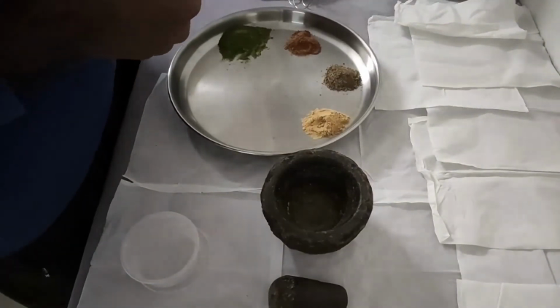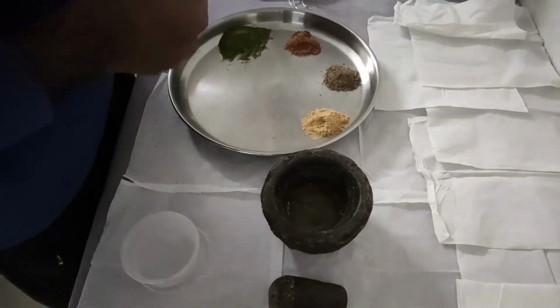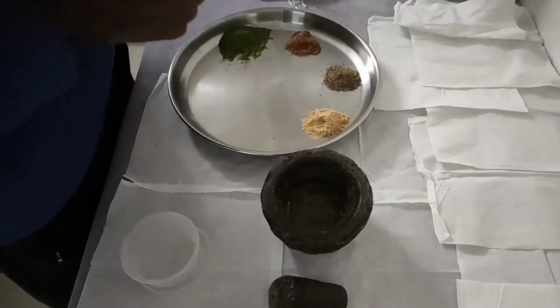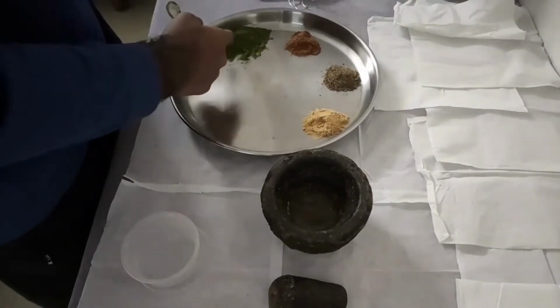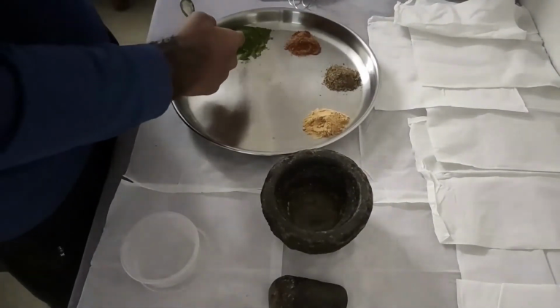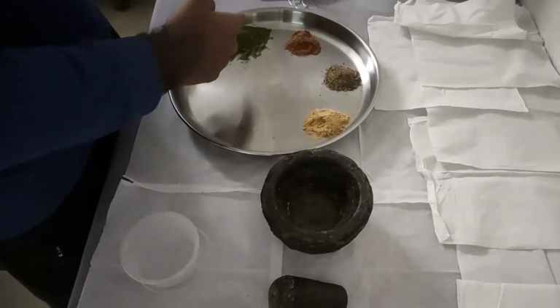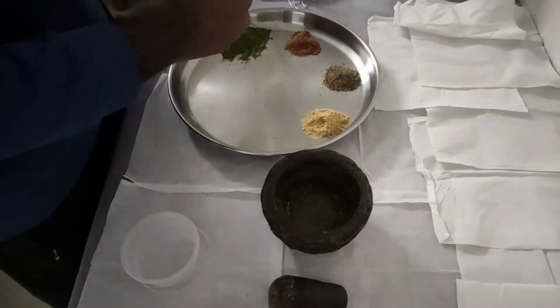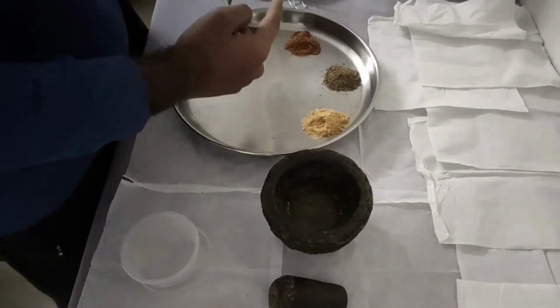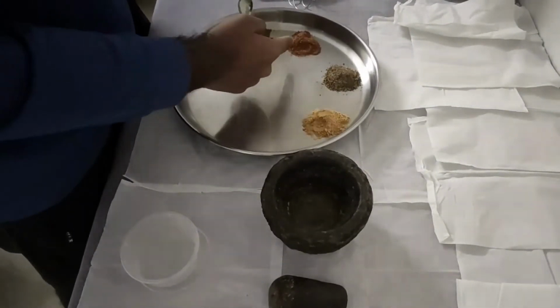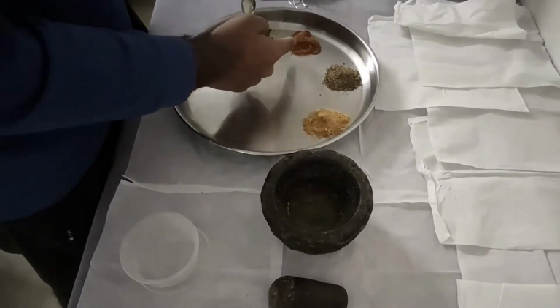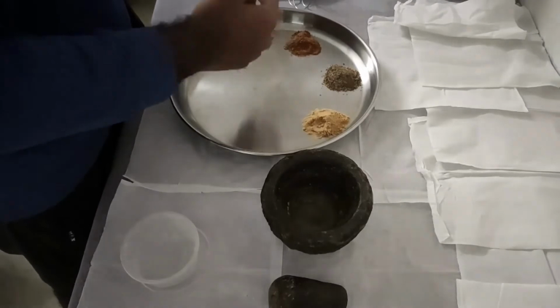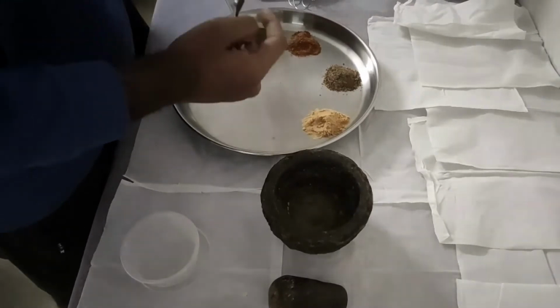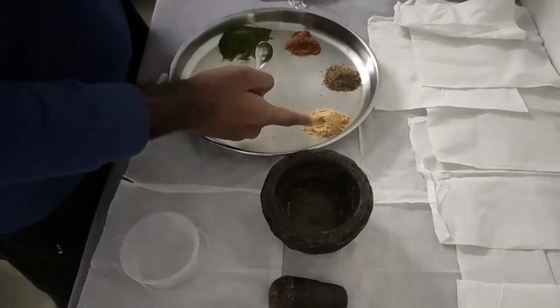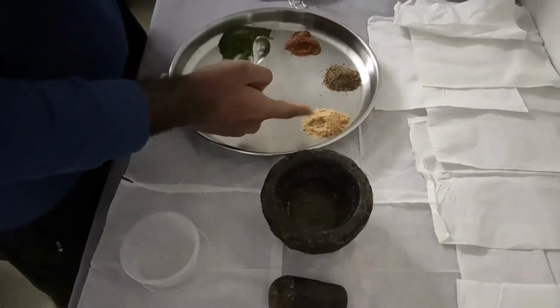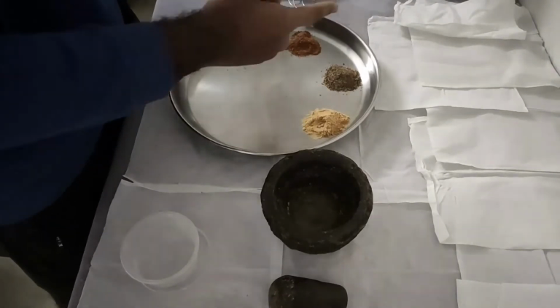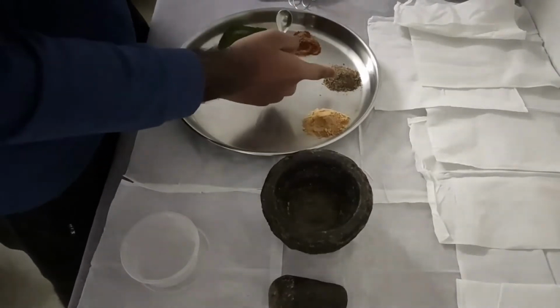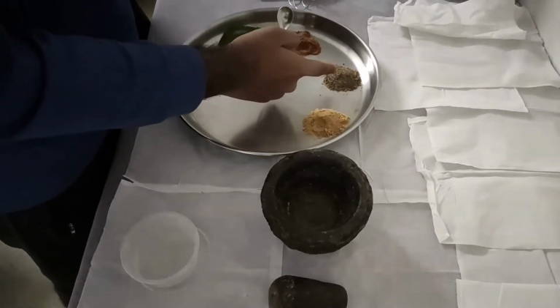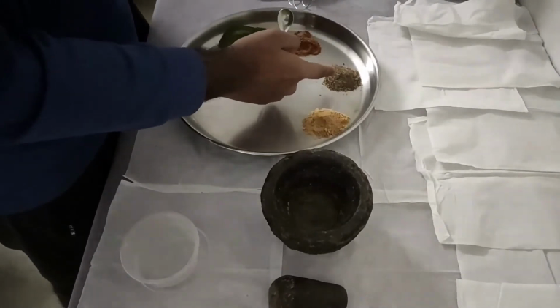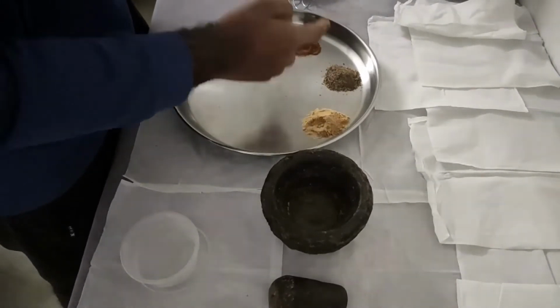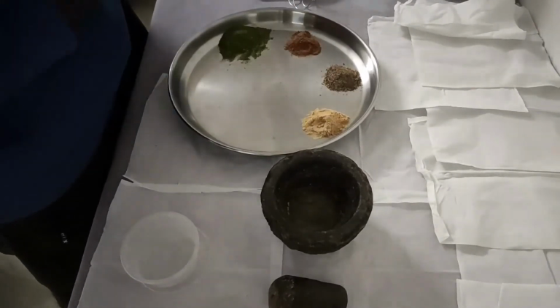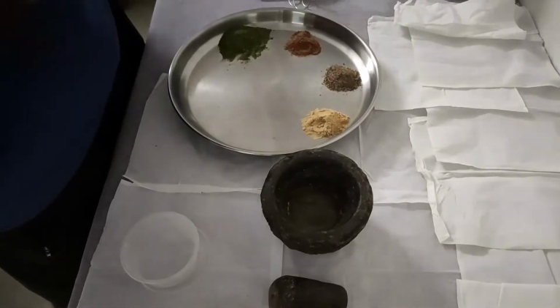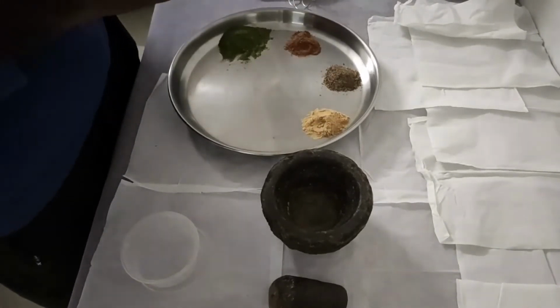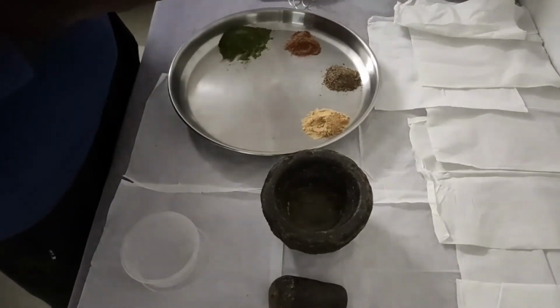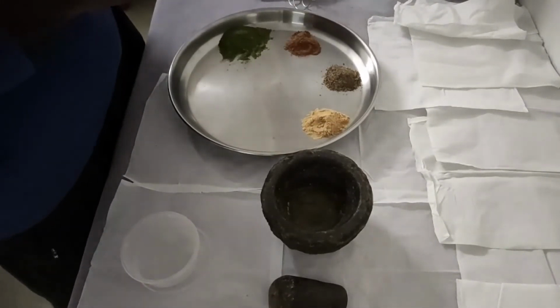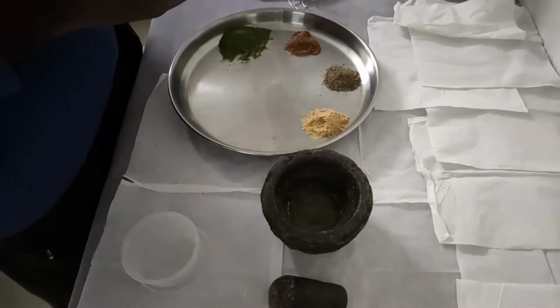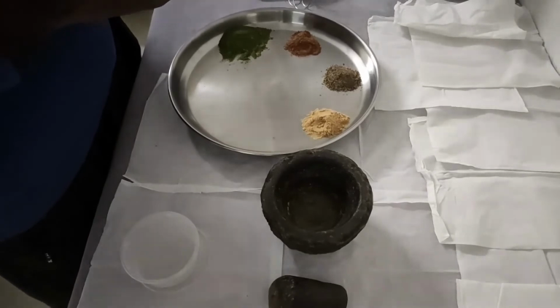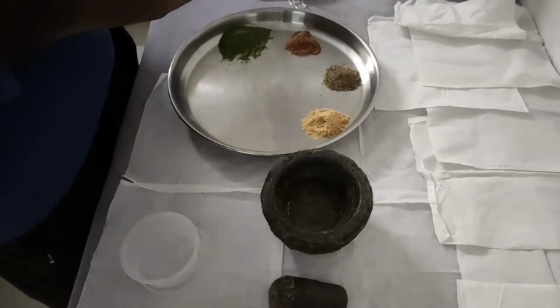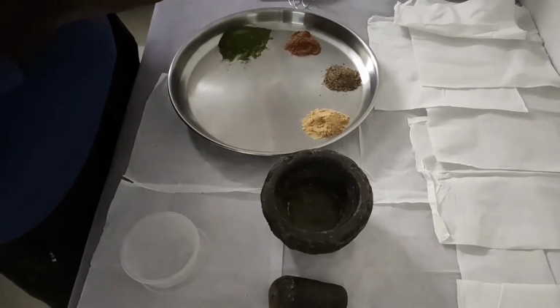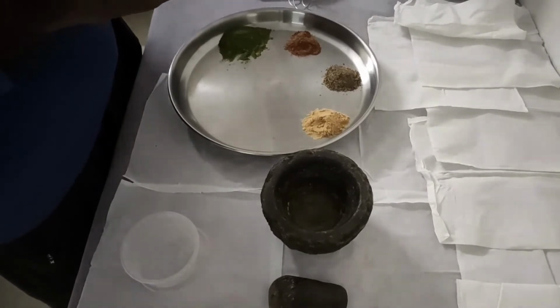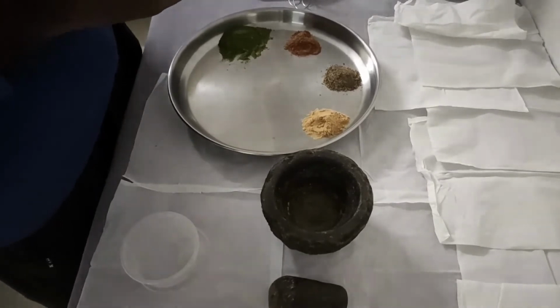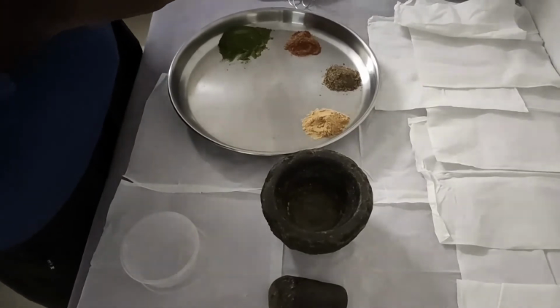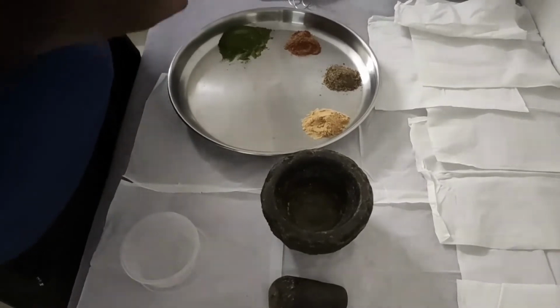So here we go. We have the Tulsi powder, the cinnamon powder, the ginger powder, and the black pepper powder. We are going to triturate them in the ratio of 4 is to 2 is to 2 is to 1.